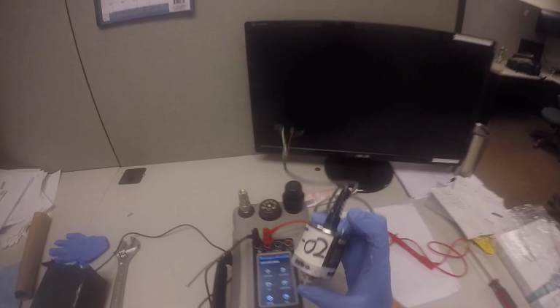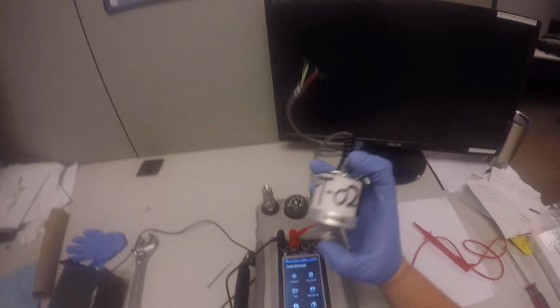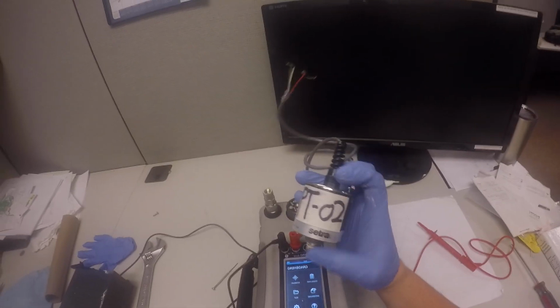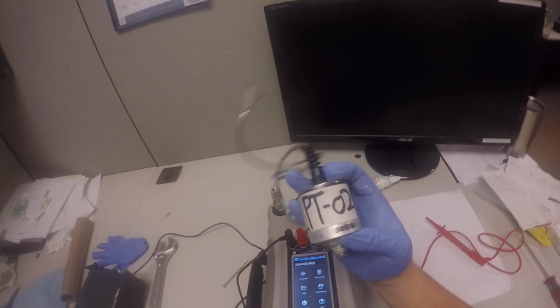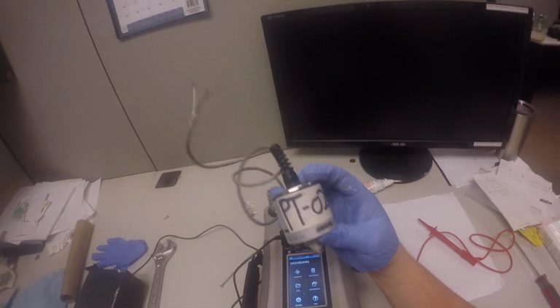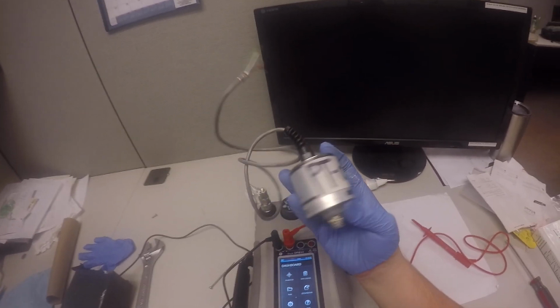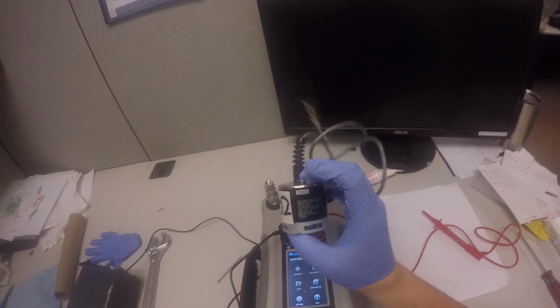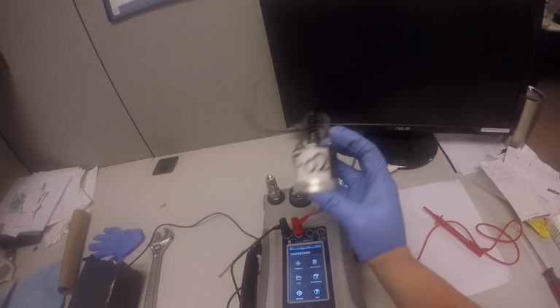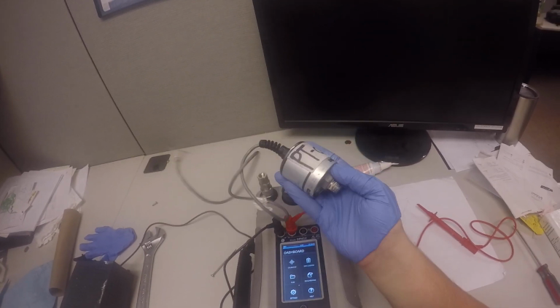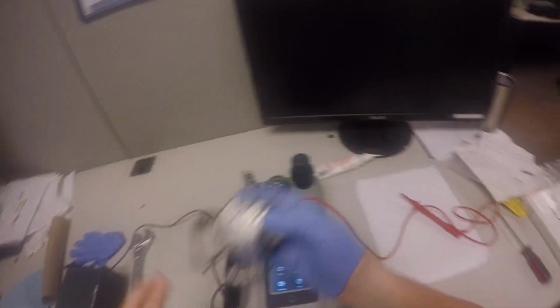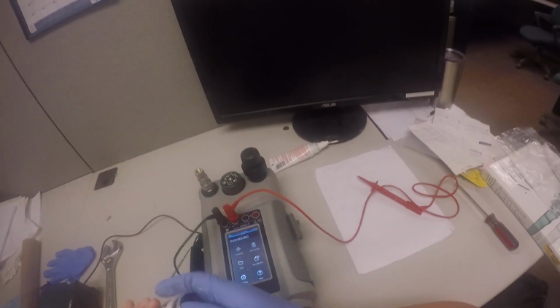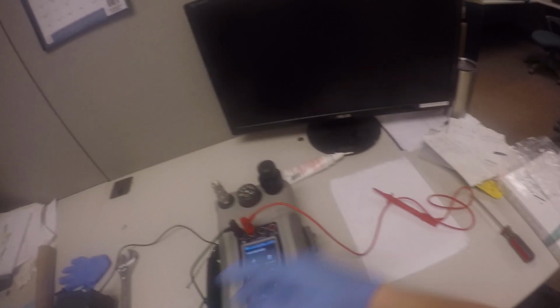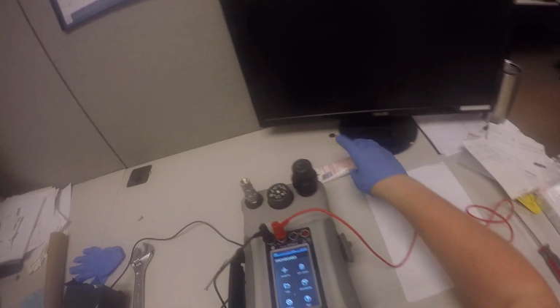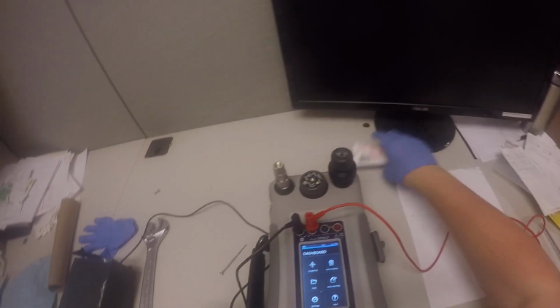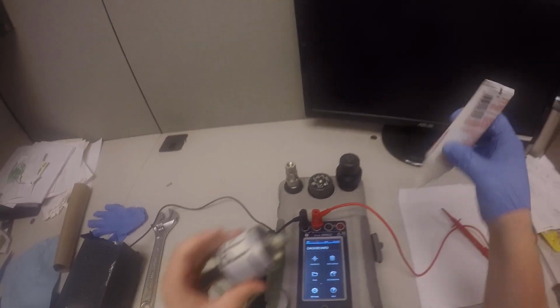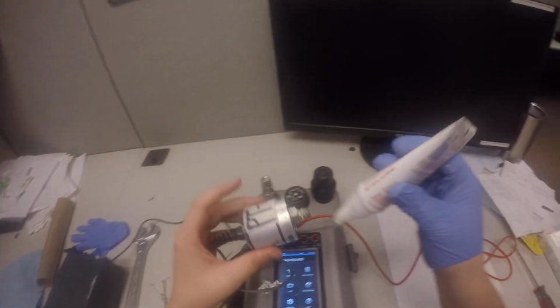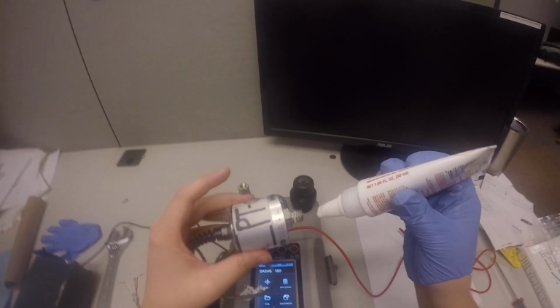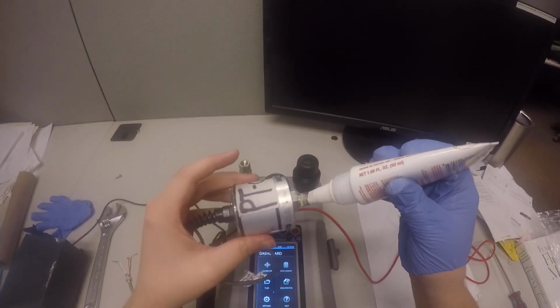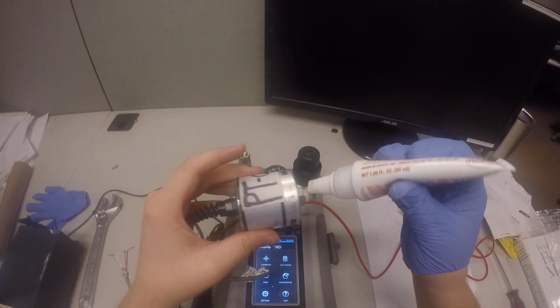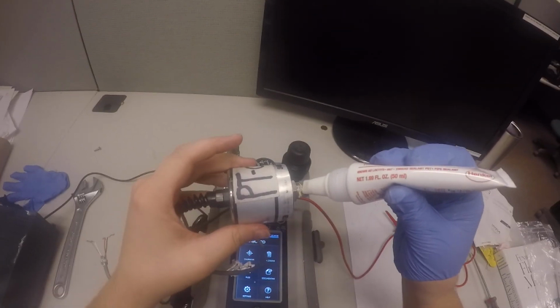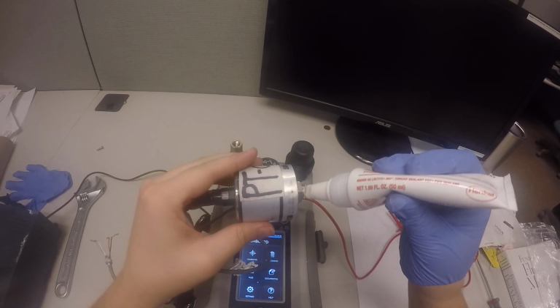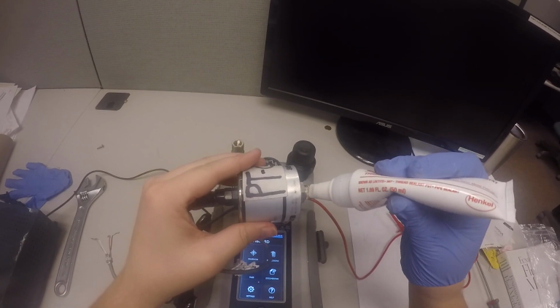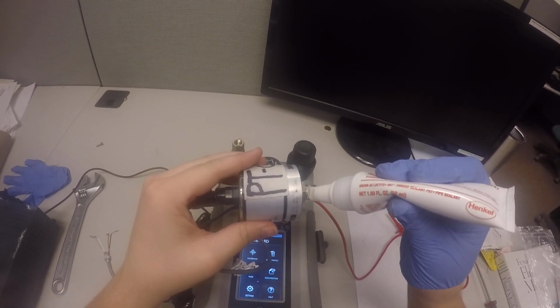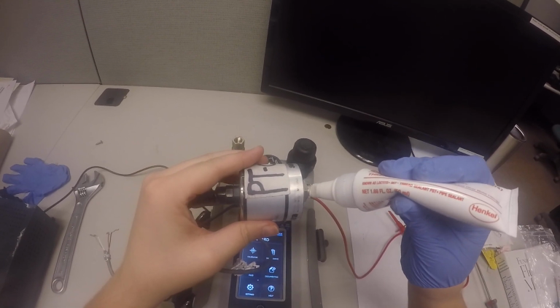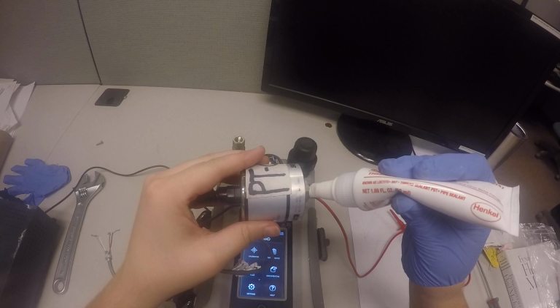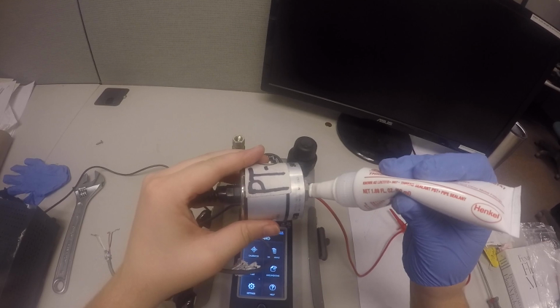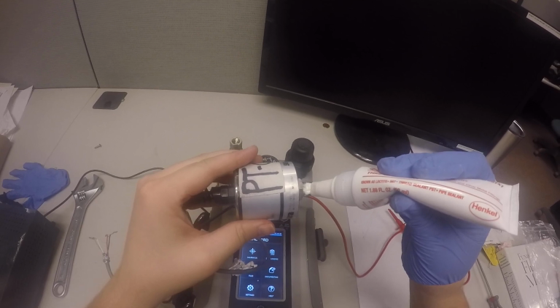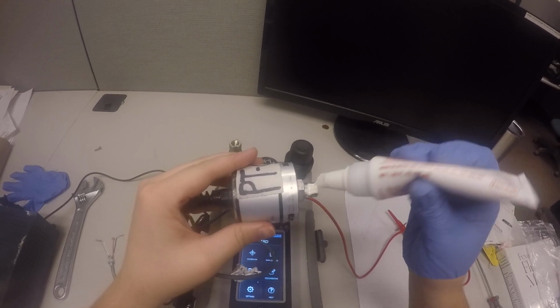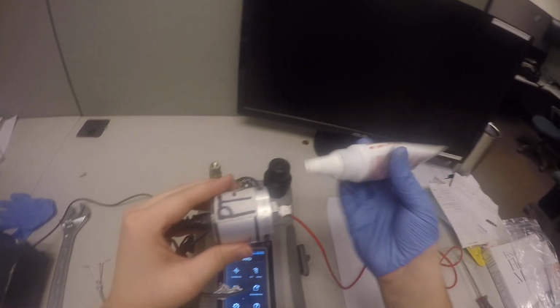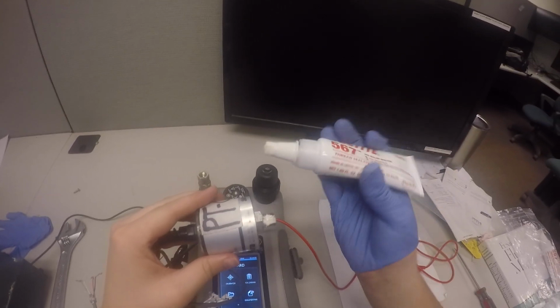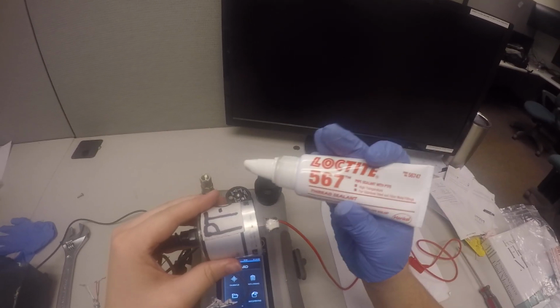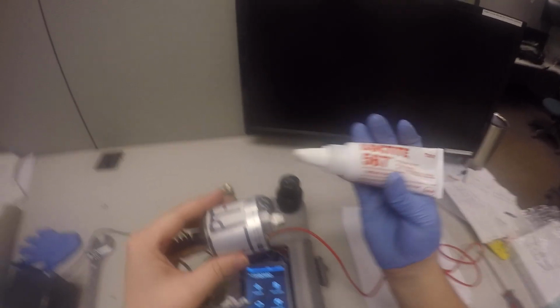Today we're going to go over the pressure transducer calibration. The first thing we're going to do is apply some thread sealant. In this case, we're using Loctite 567.